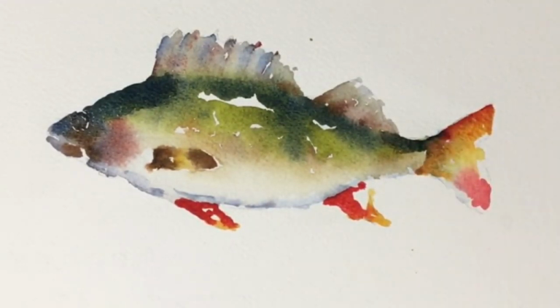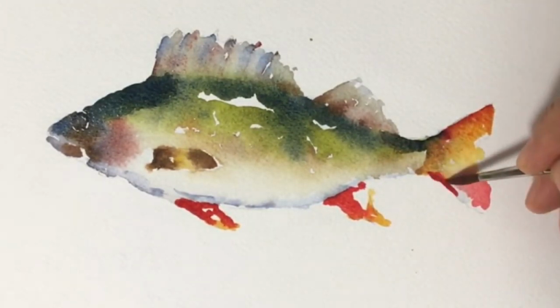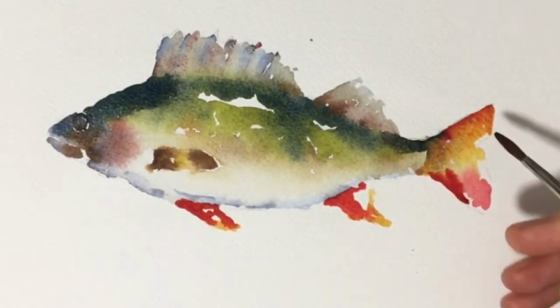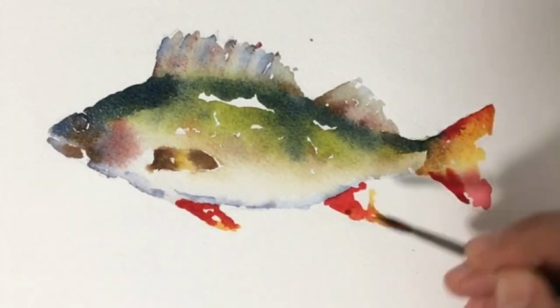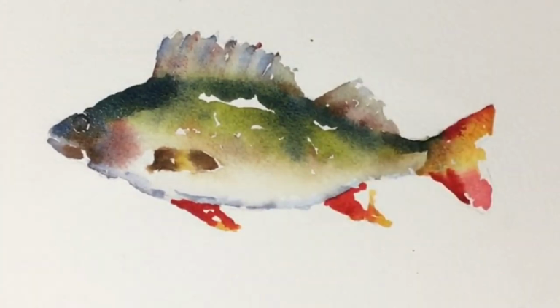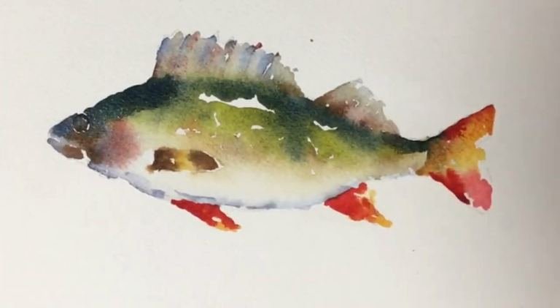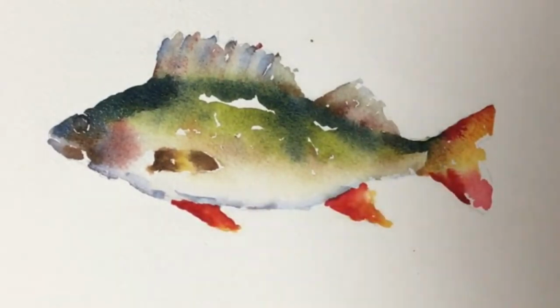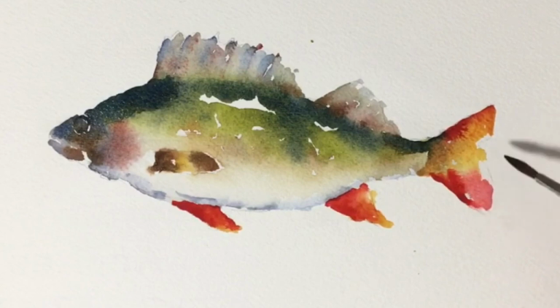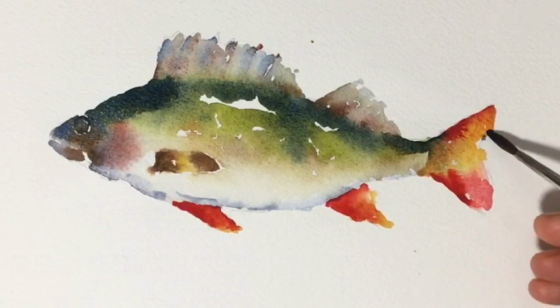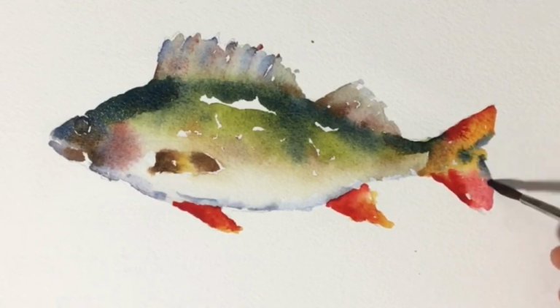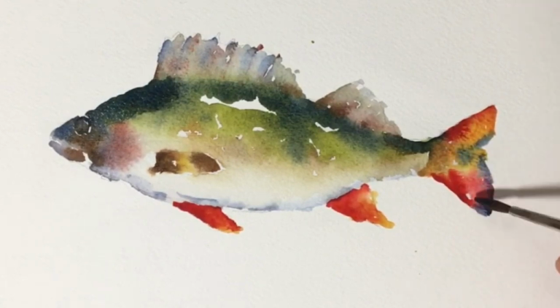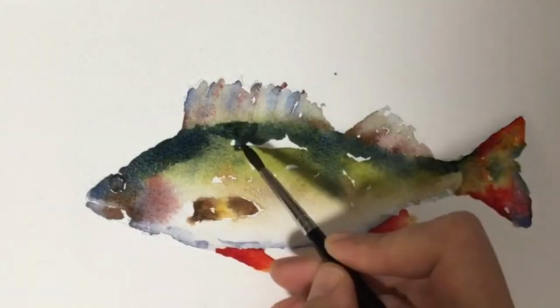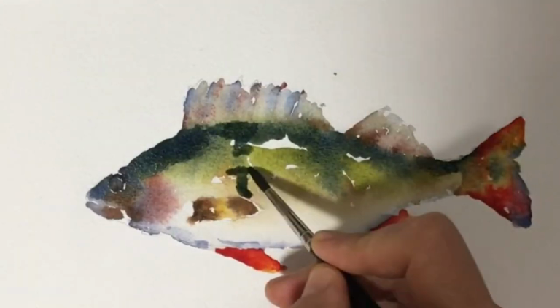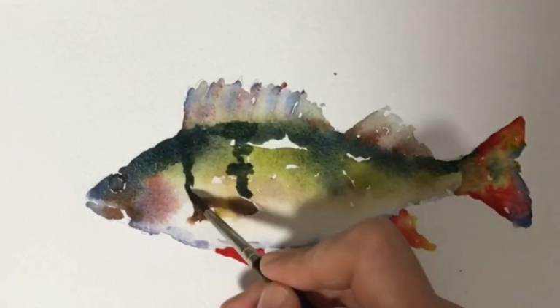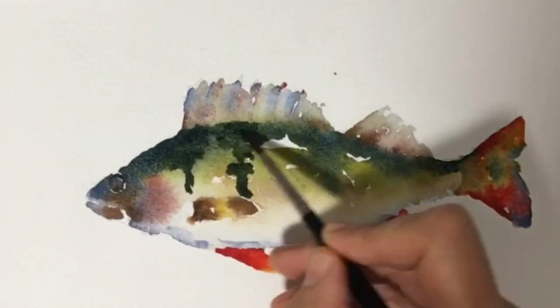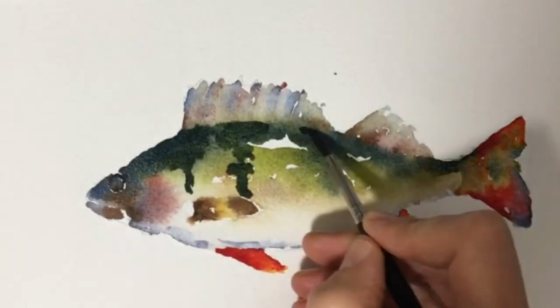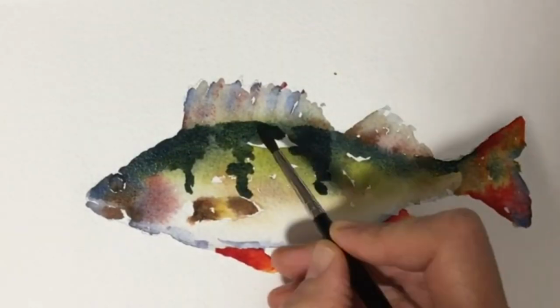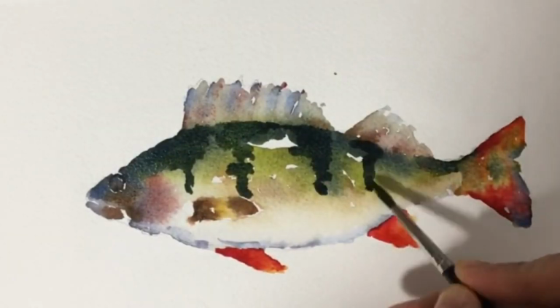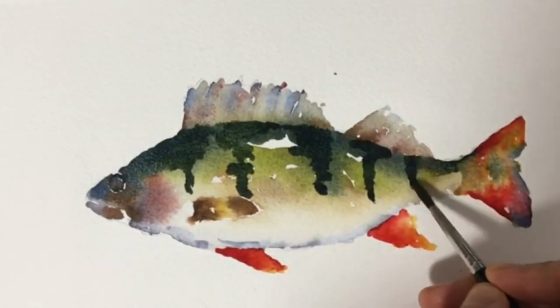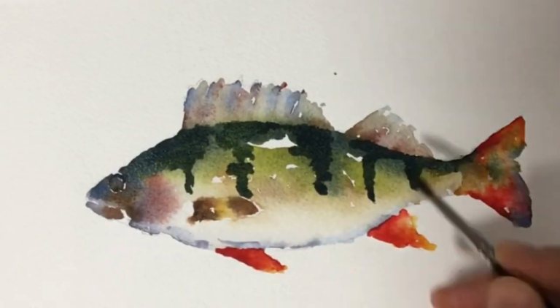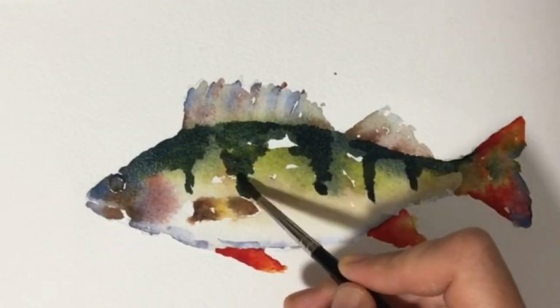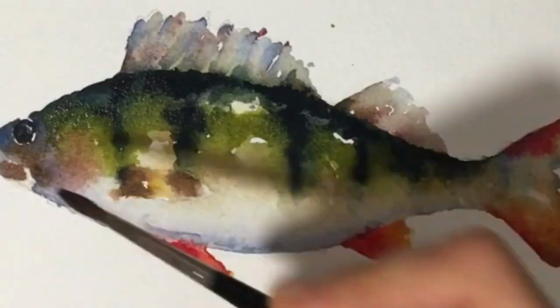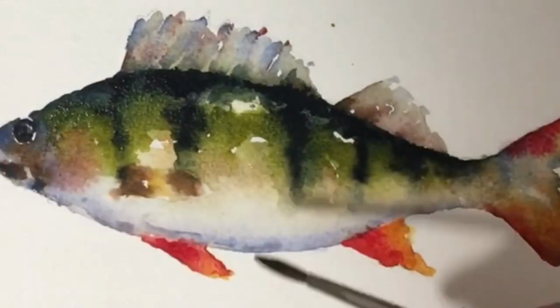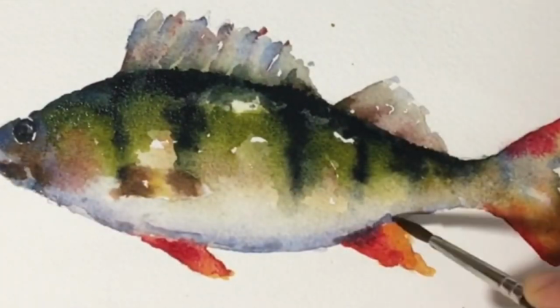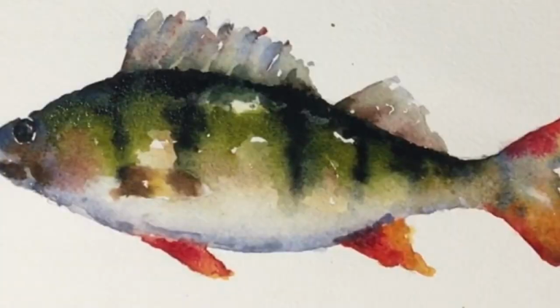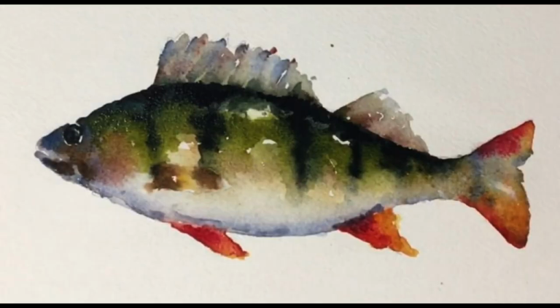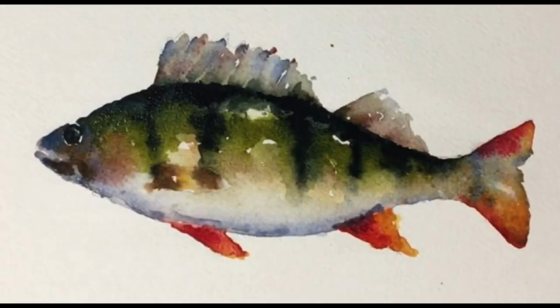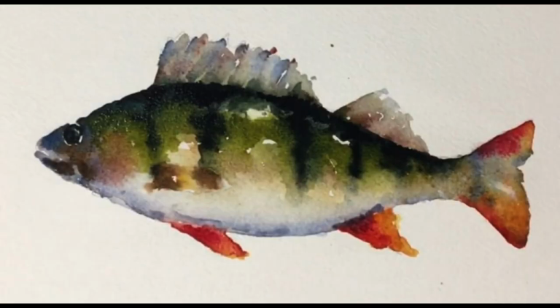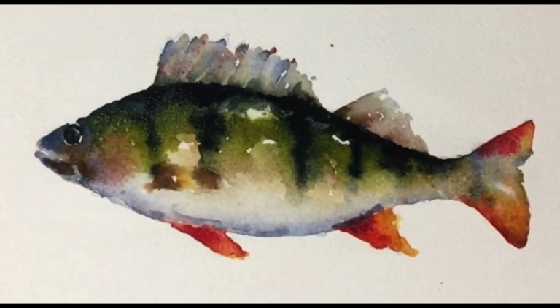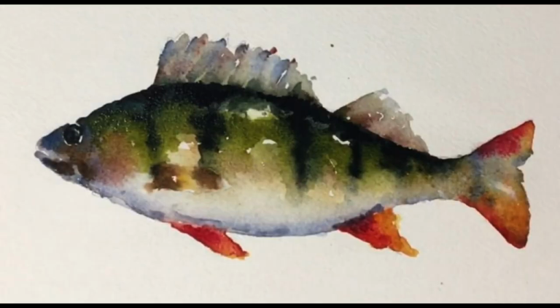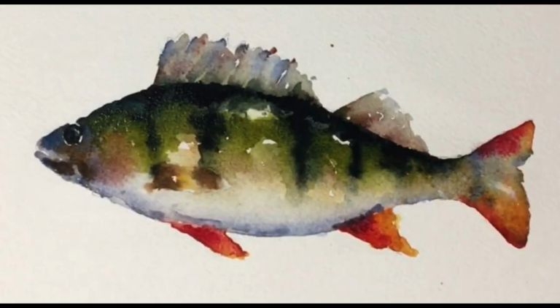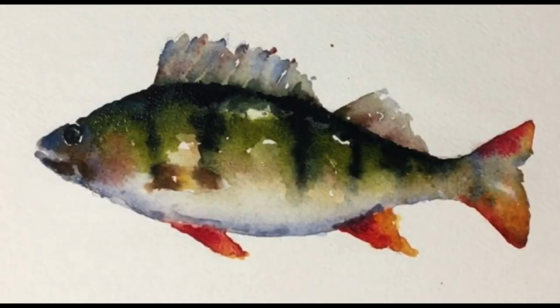I try to work on the fins simultaneously so that I avoid hard edges and so they mix in with the body. I want a loose look, so I try to stop painting before I've added too much detail.